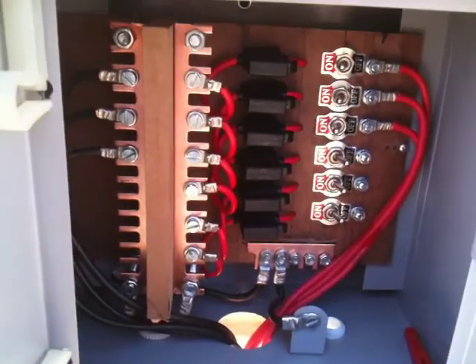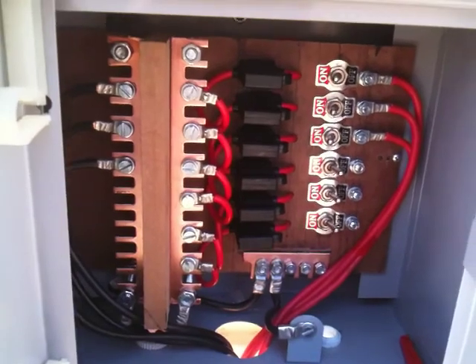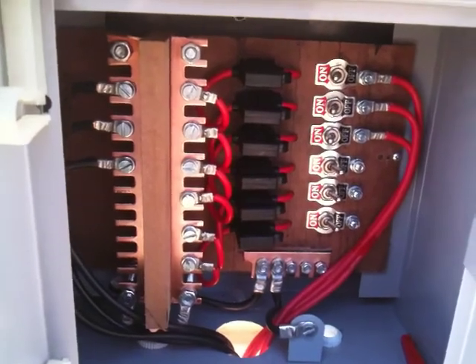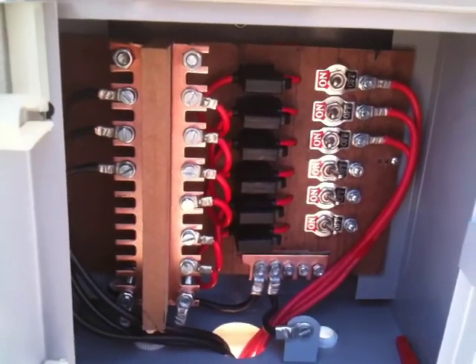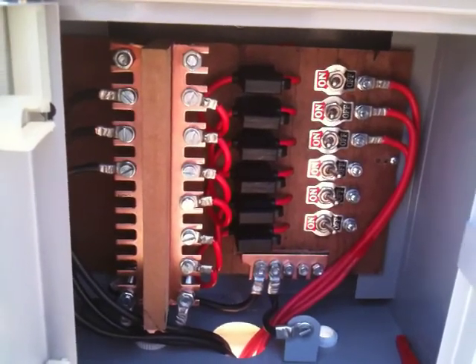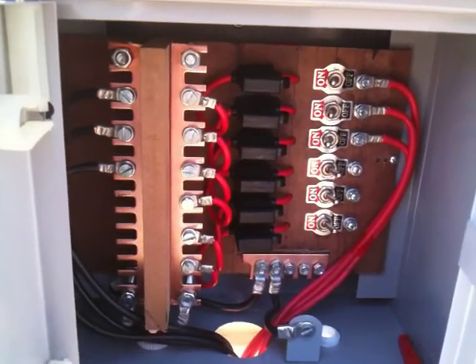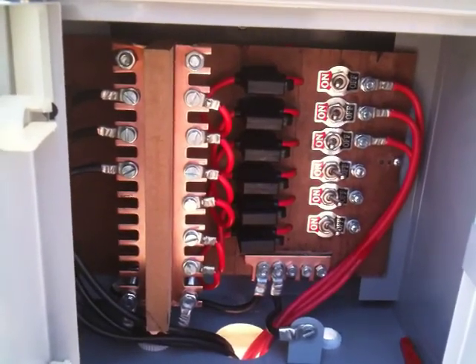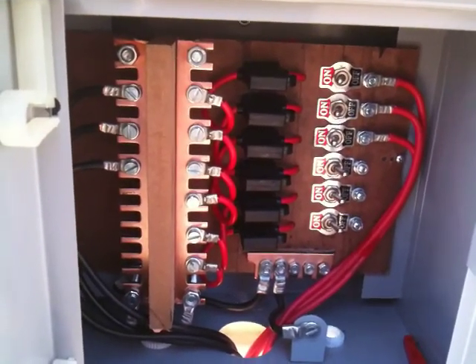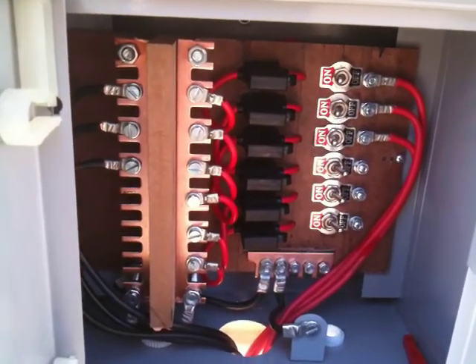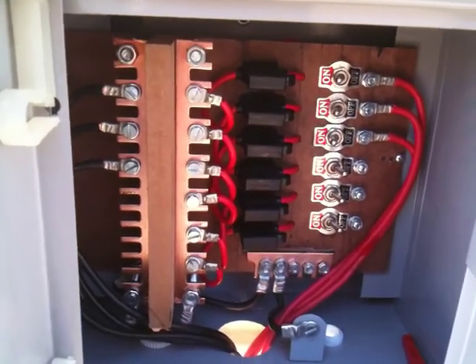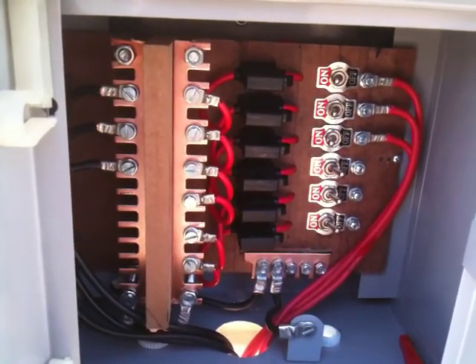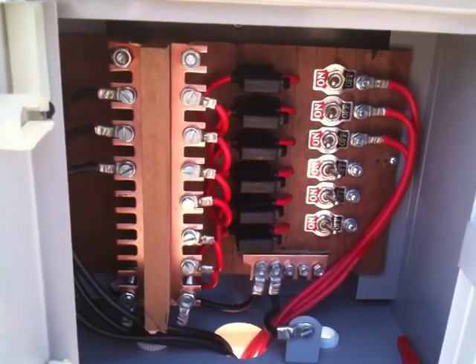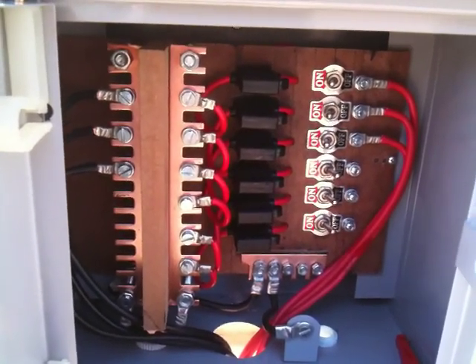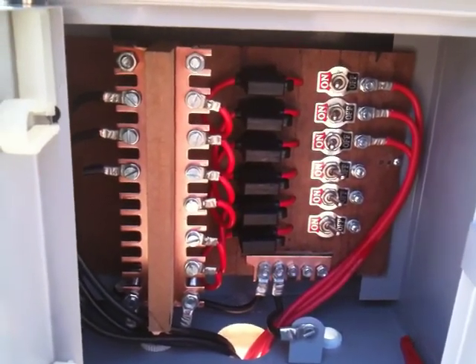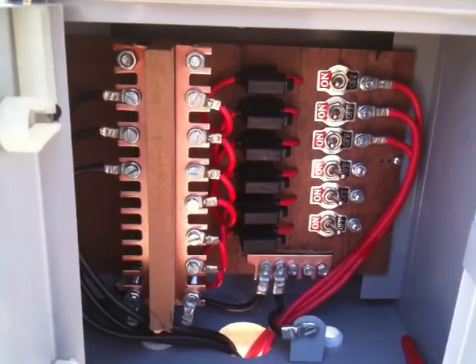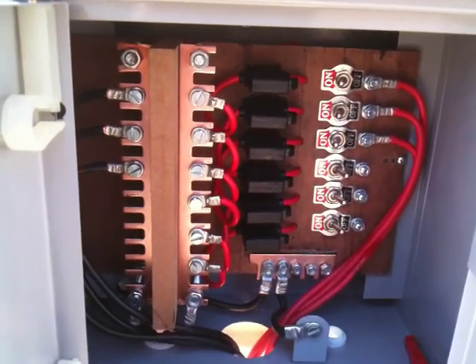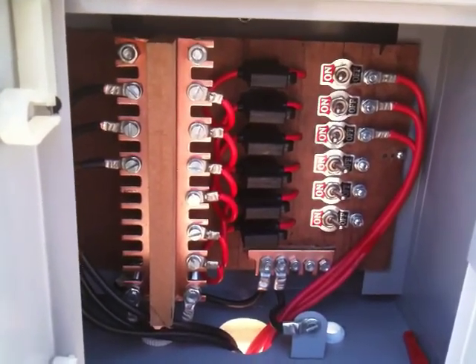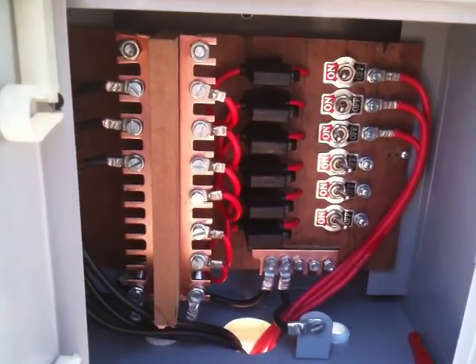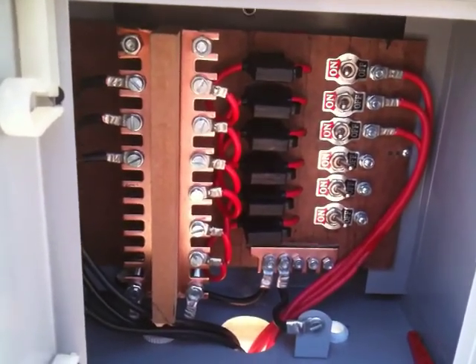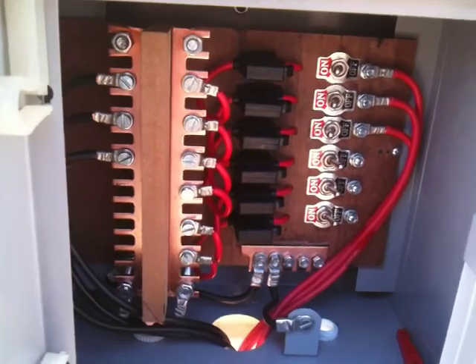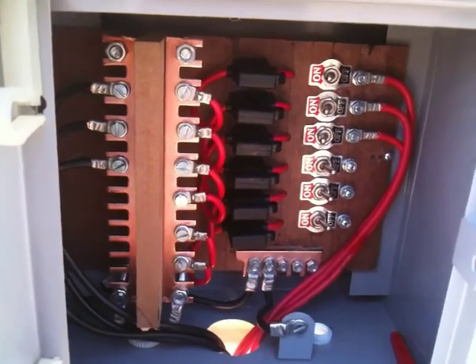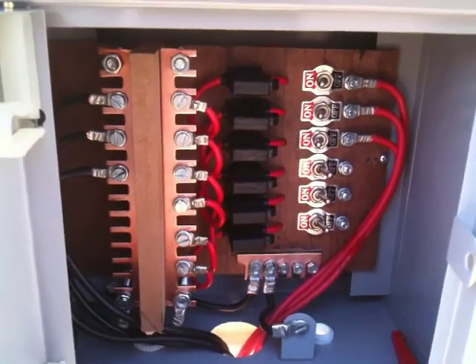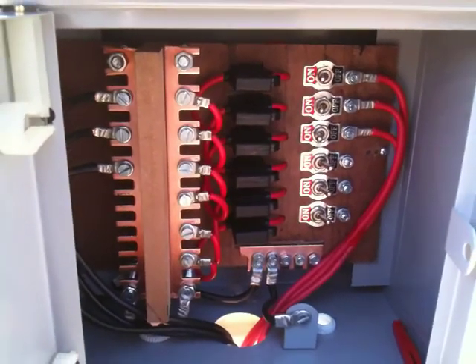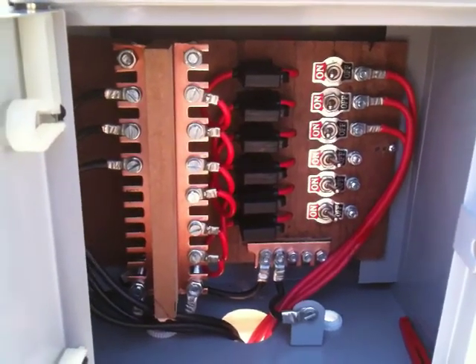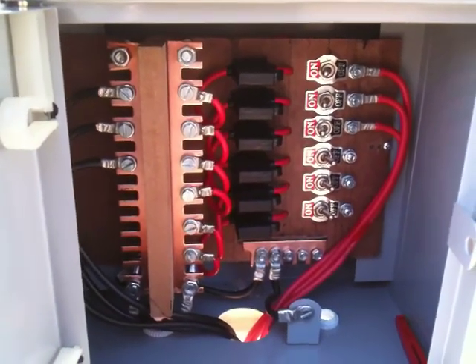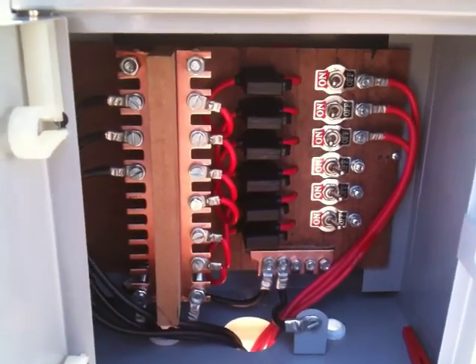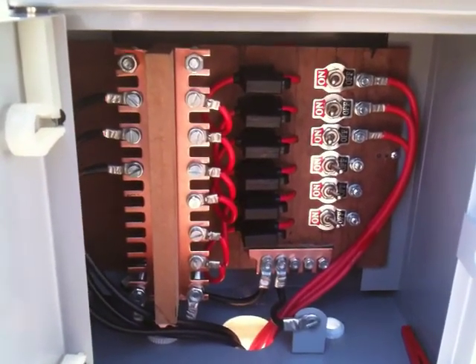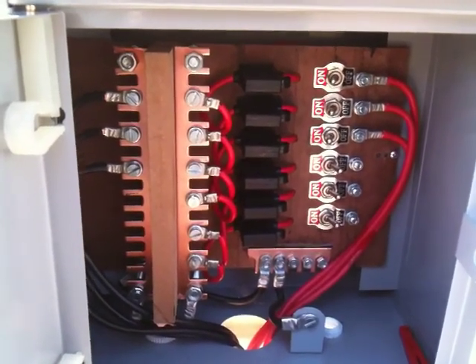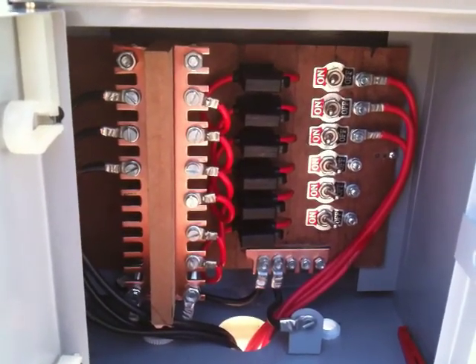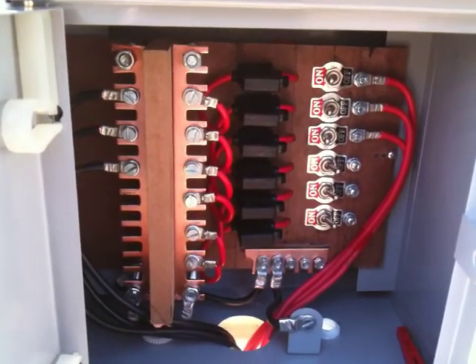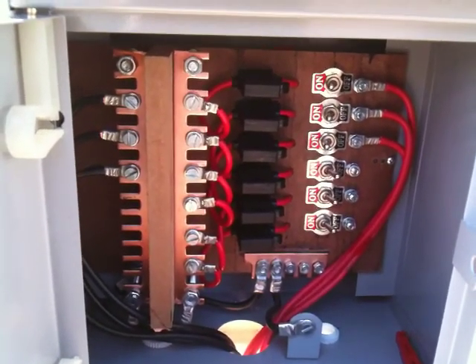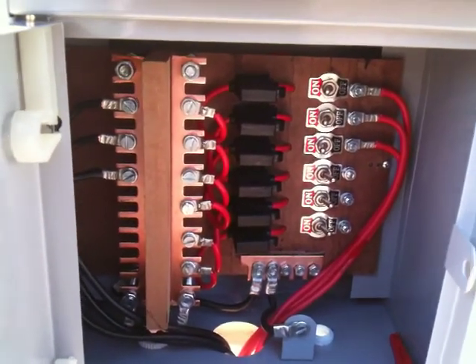It took me a little while to make it. Combiner boxes are quite expensive if you buy them commercially, but I'm quite happy with this one — it seems to be working alright.